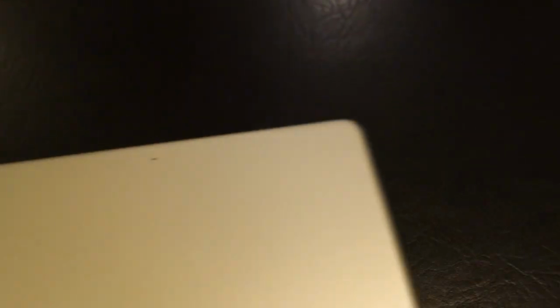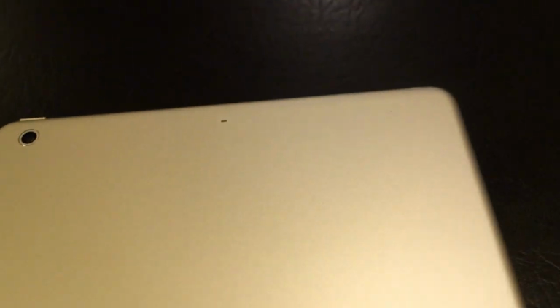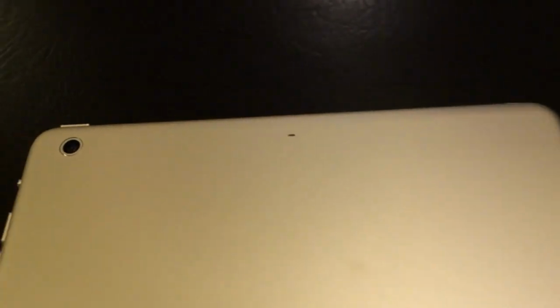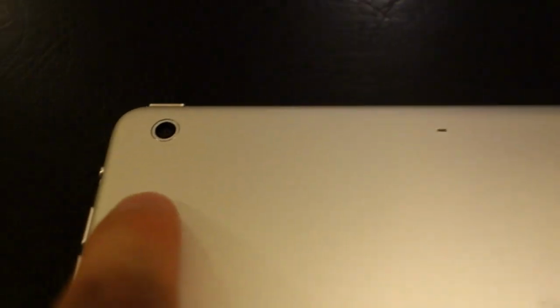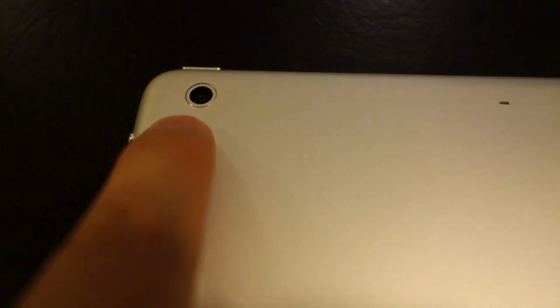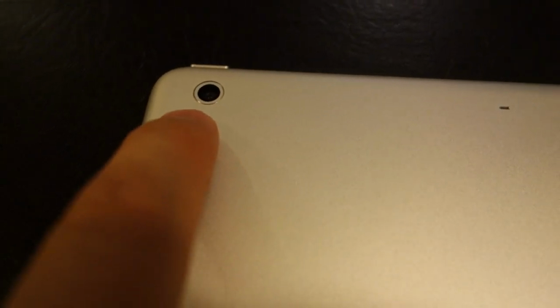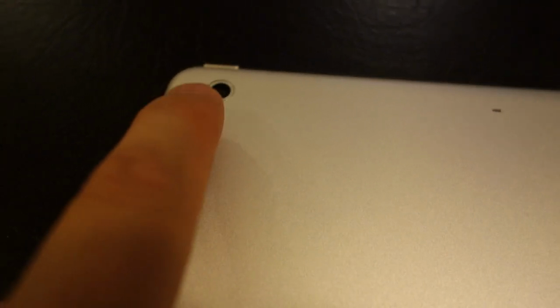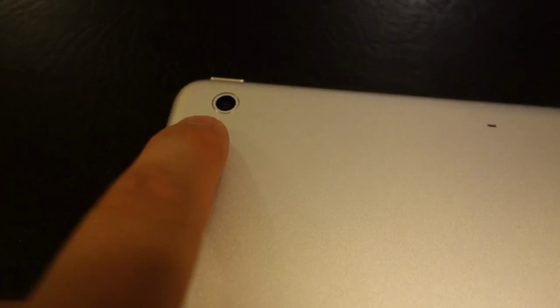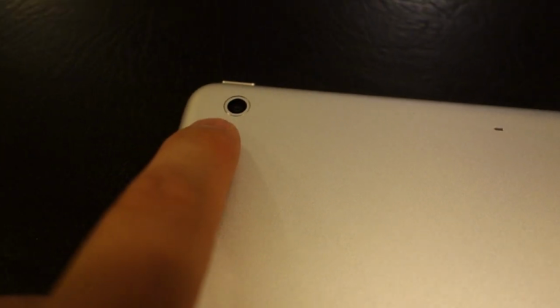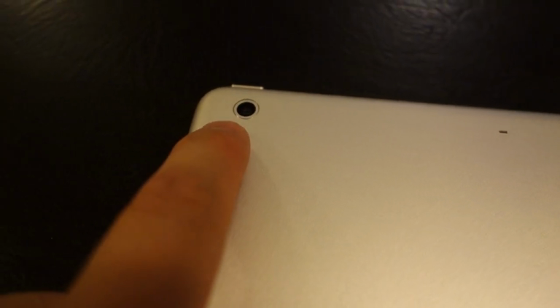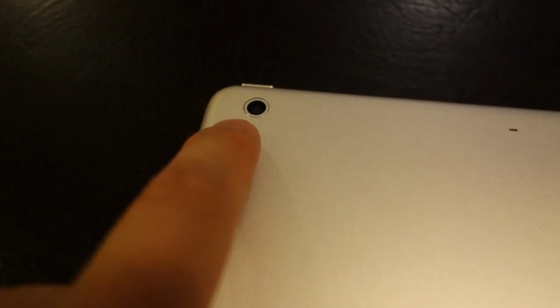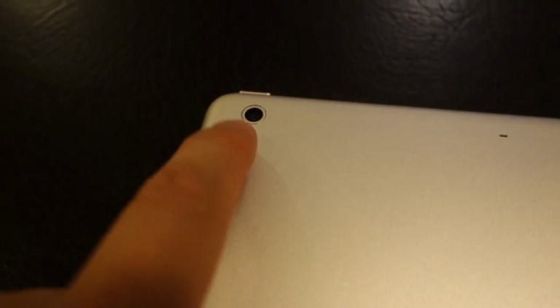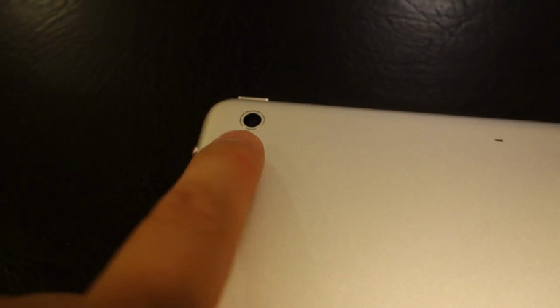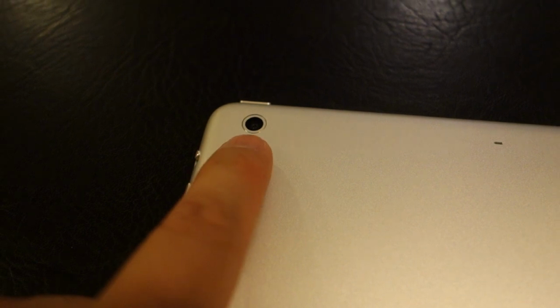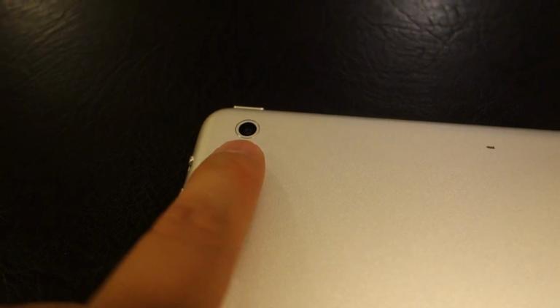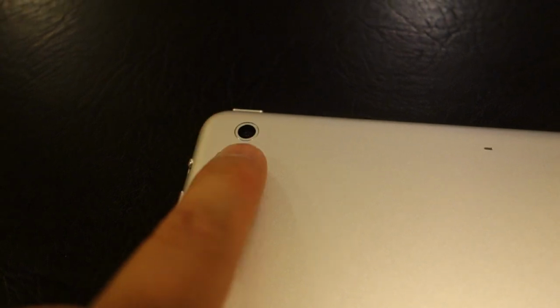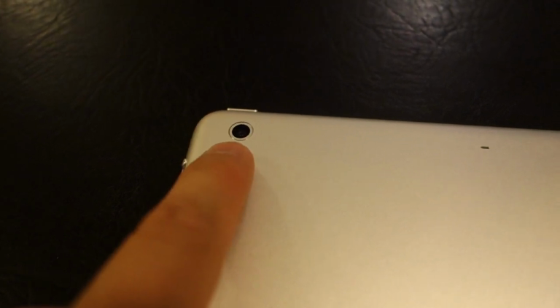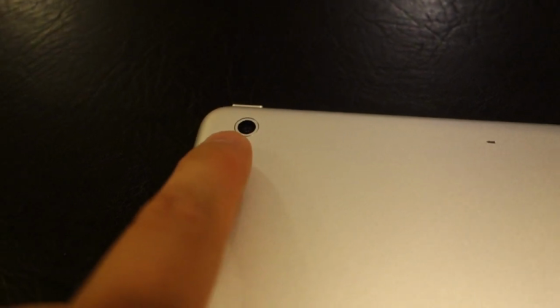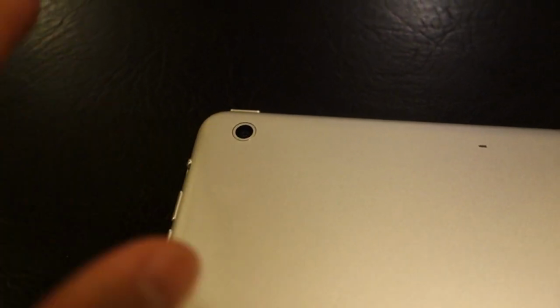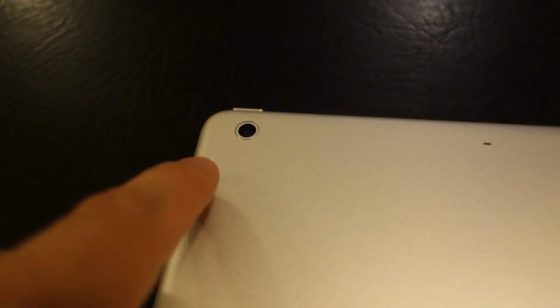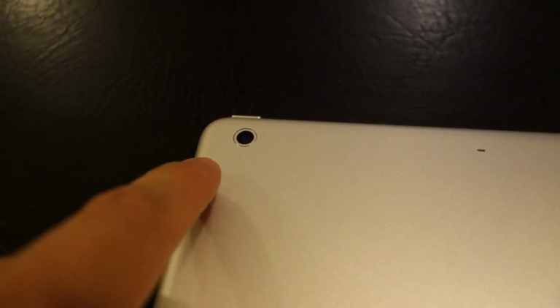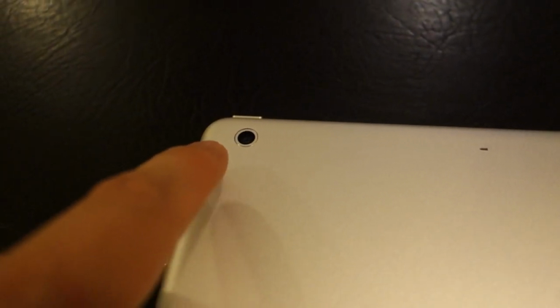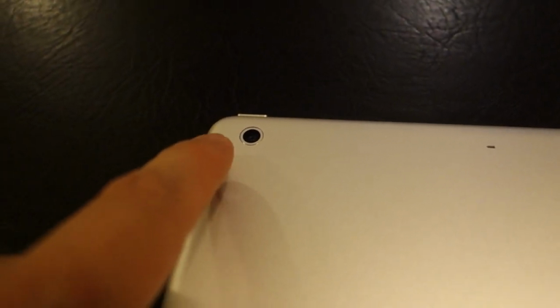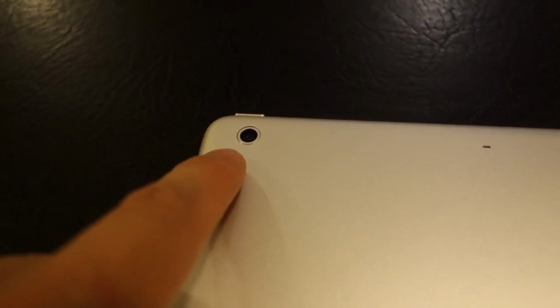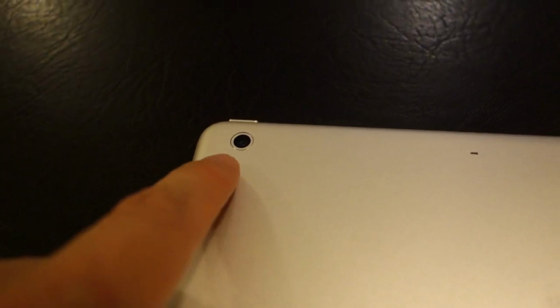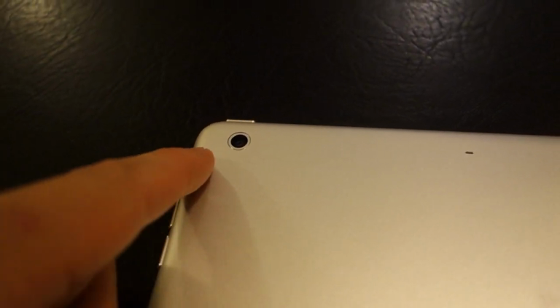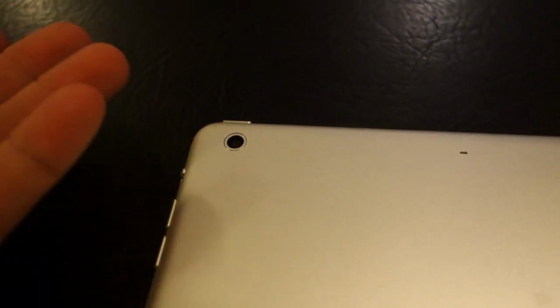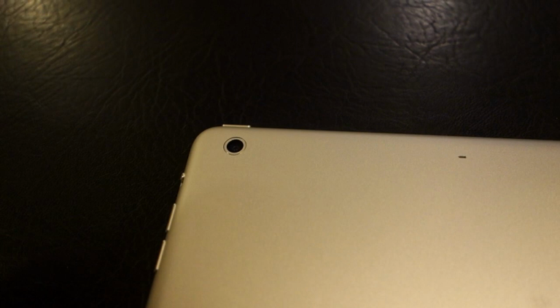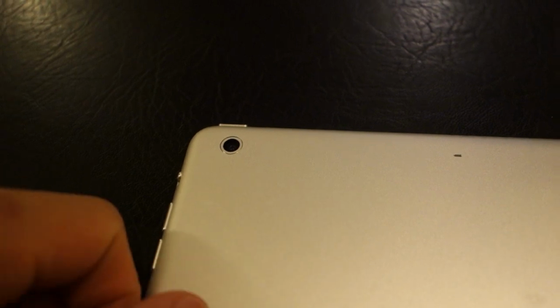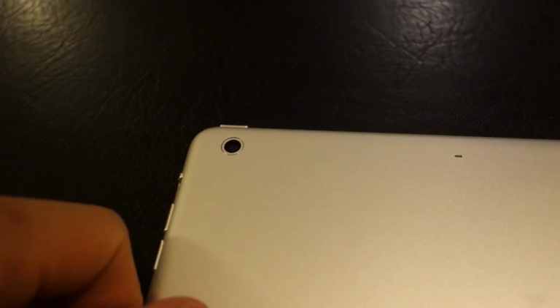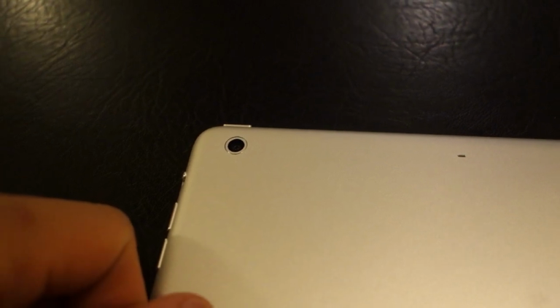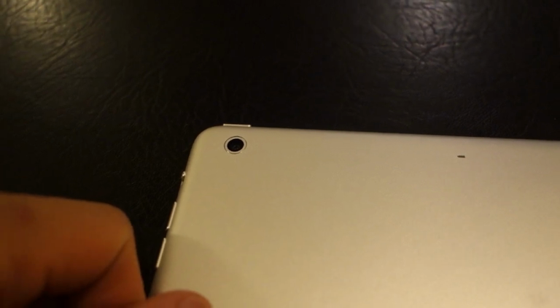Then on the back there's the 5 megapixel camera. I was kind of hoping that this would be like the iPhone 5s camera — 8 megapixels, f2.2 — but well, maybe on the next iPad Air.